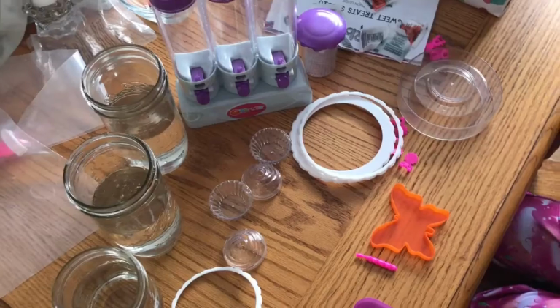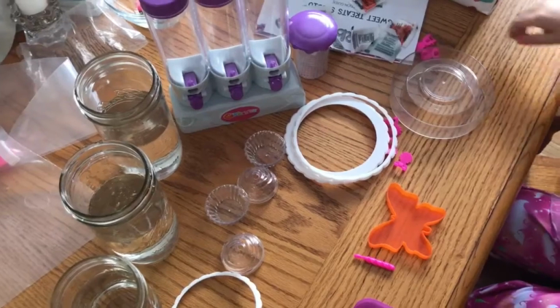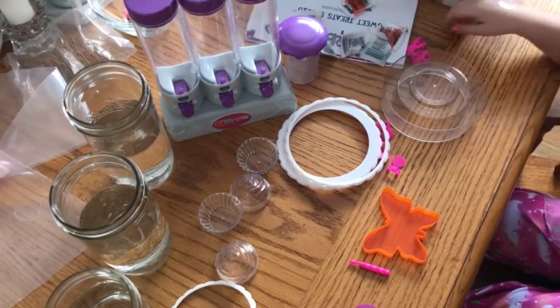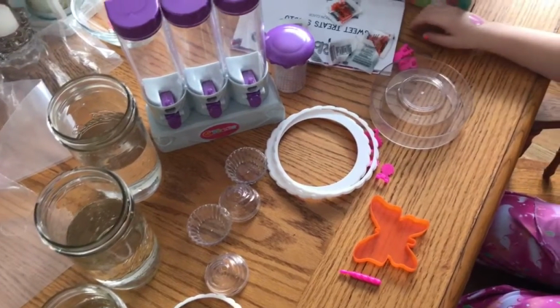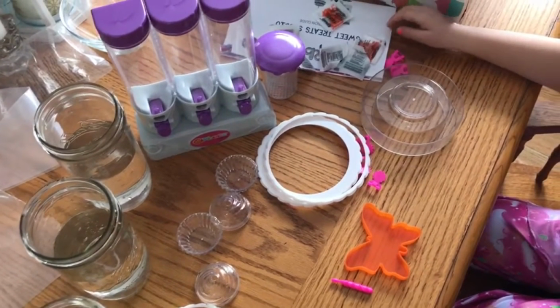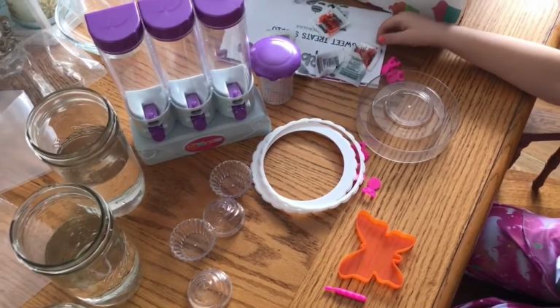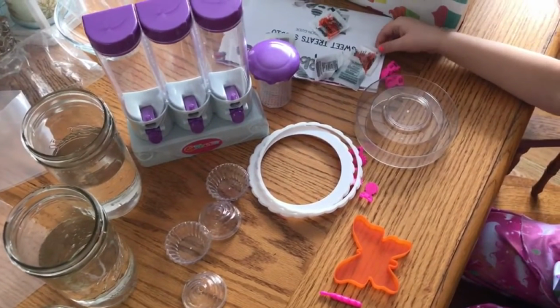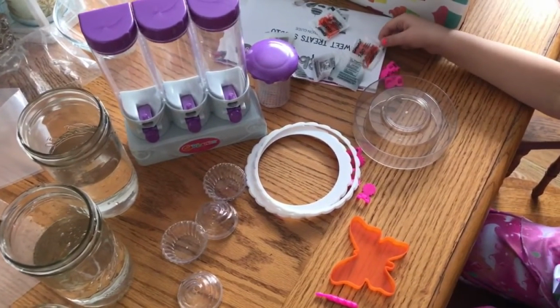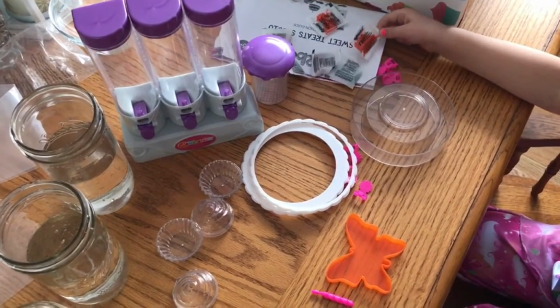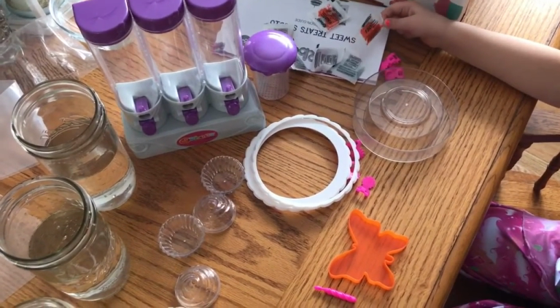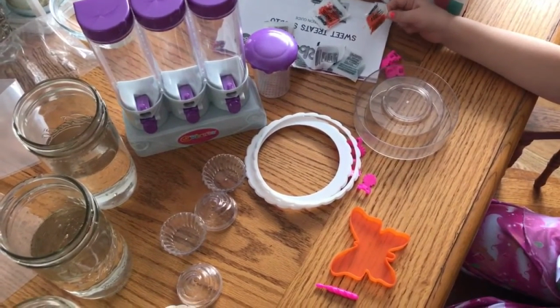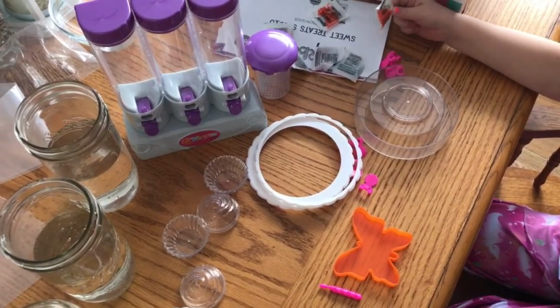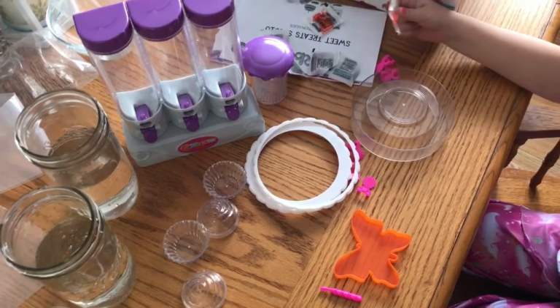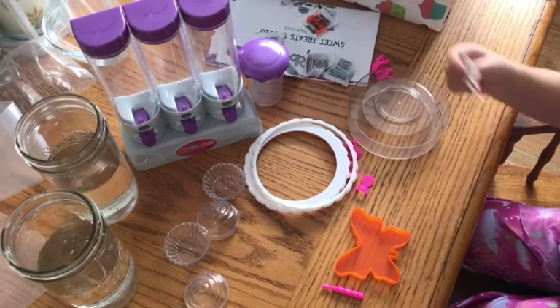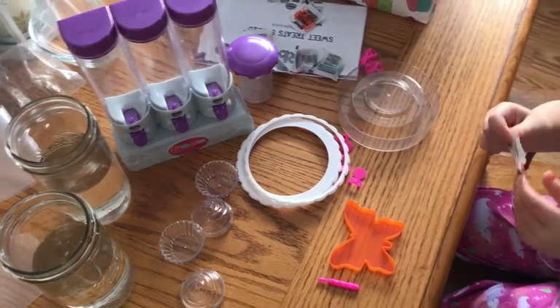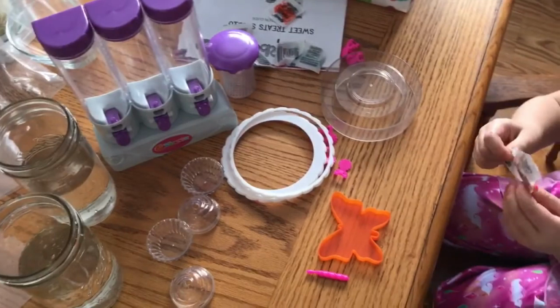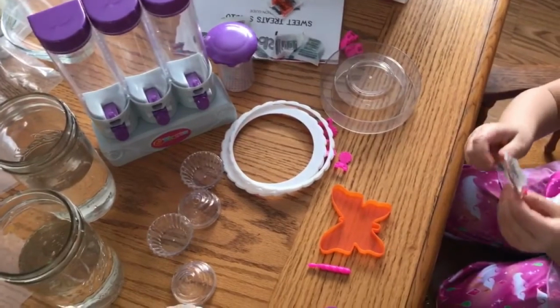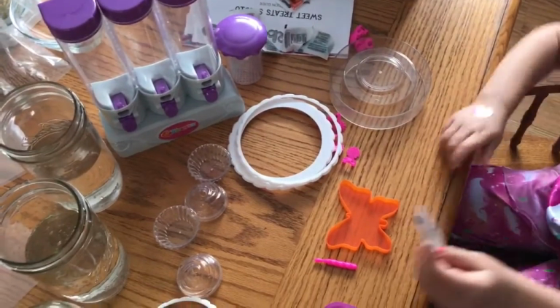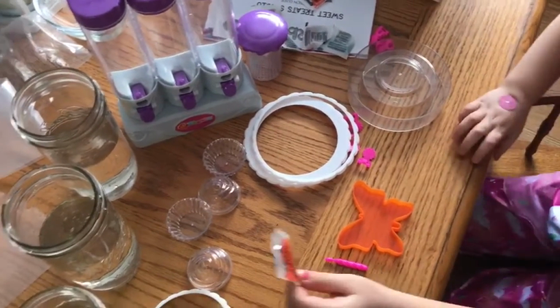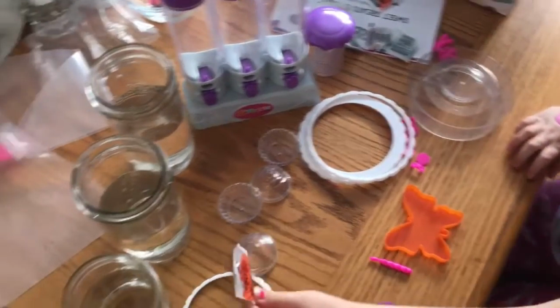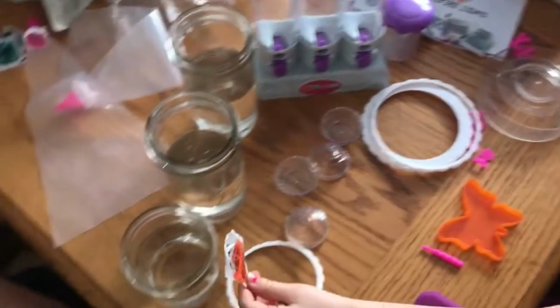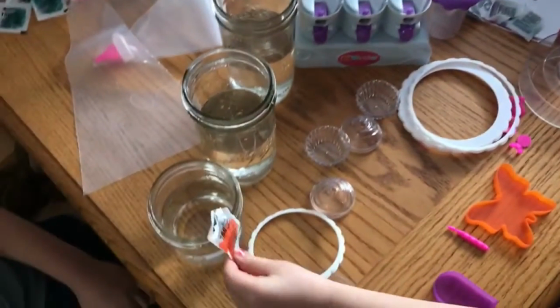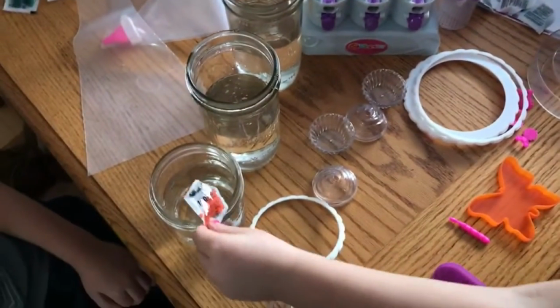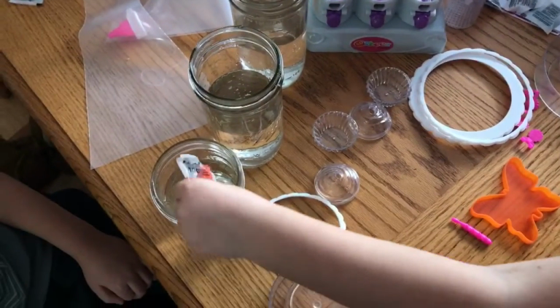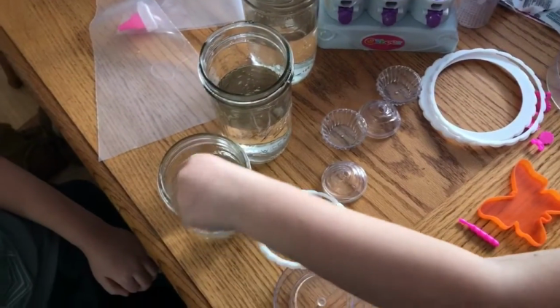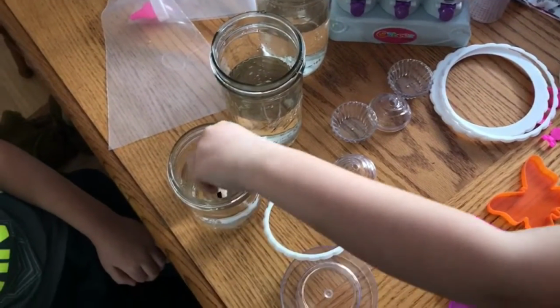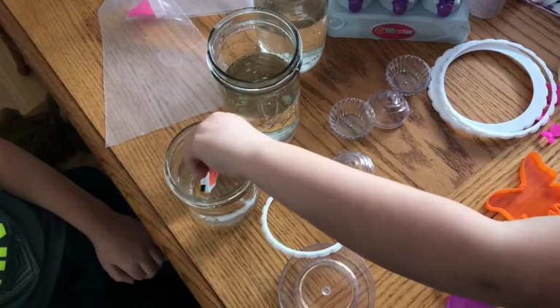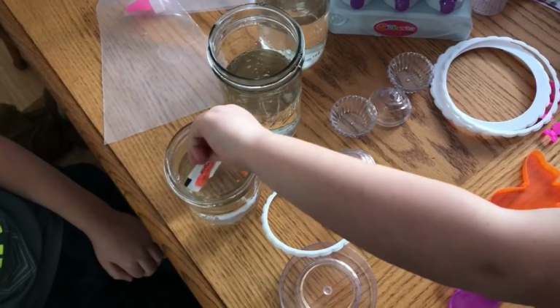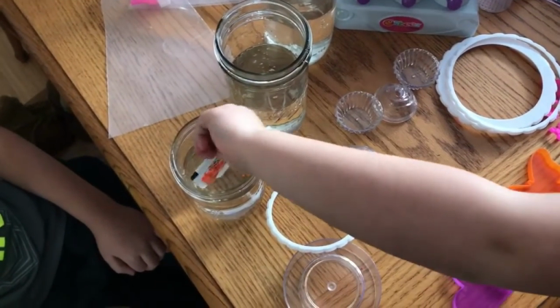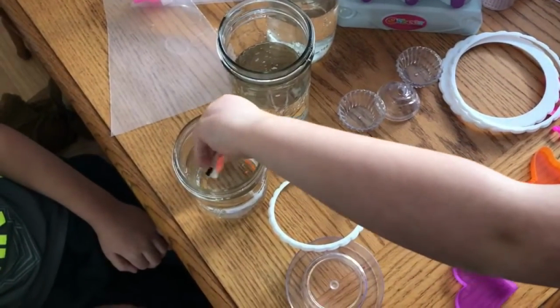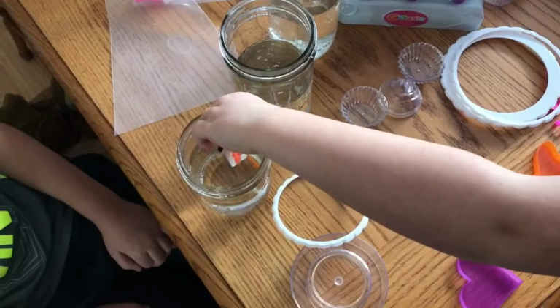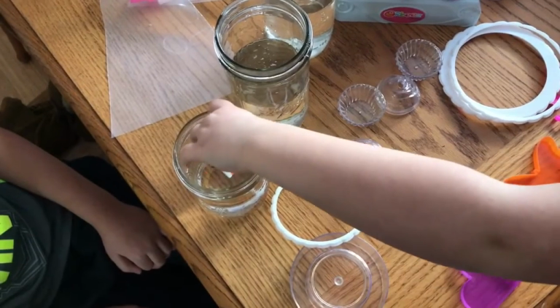Hi, today we're going to do some Orbeez. First you get your Orbeez packet and pour it into a jar.